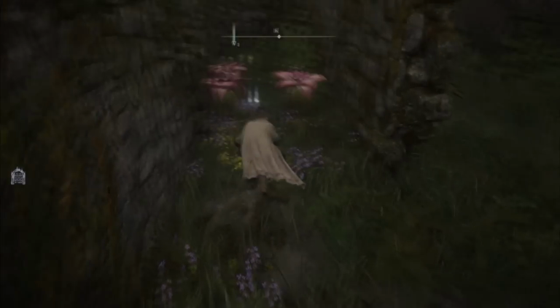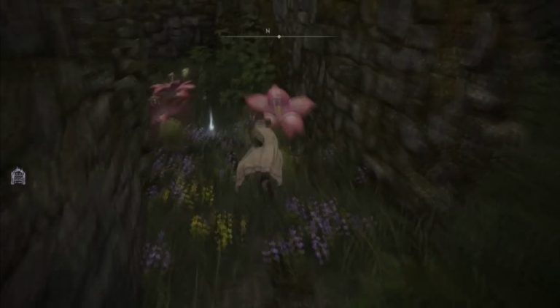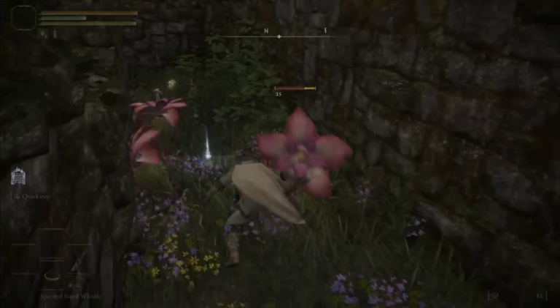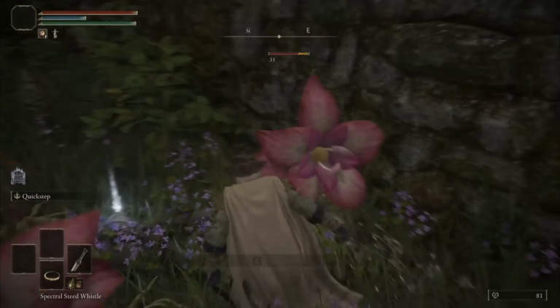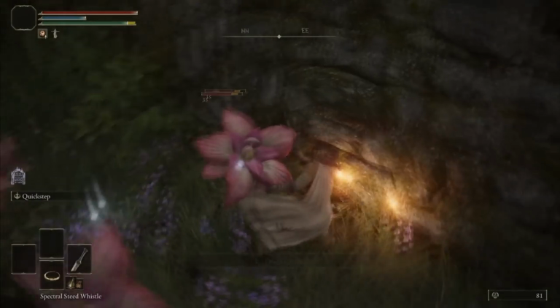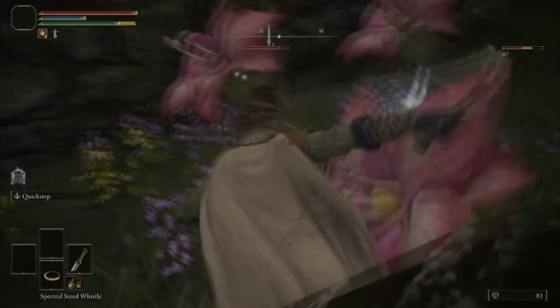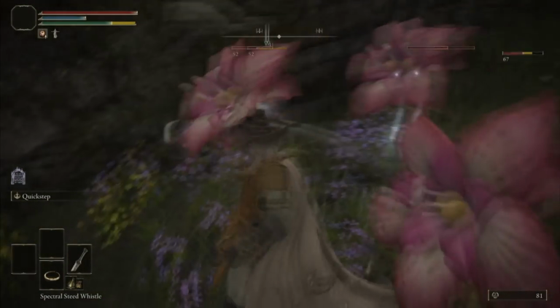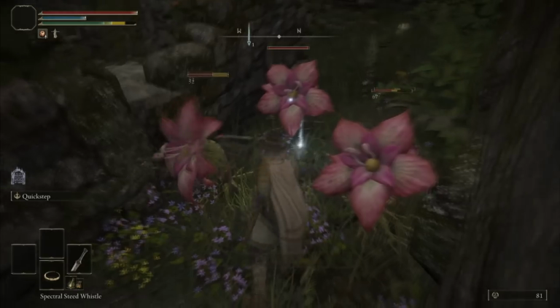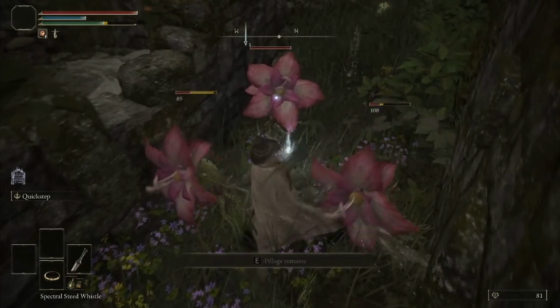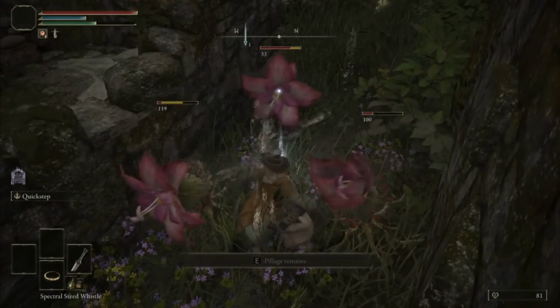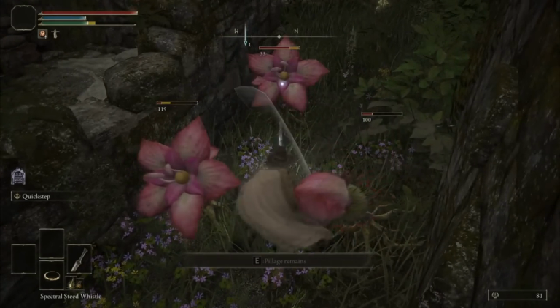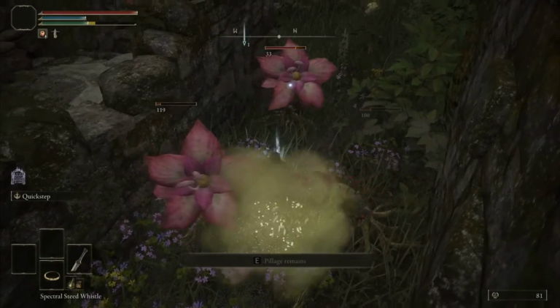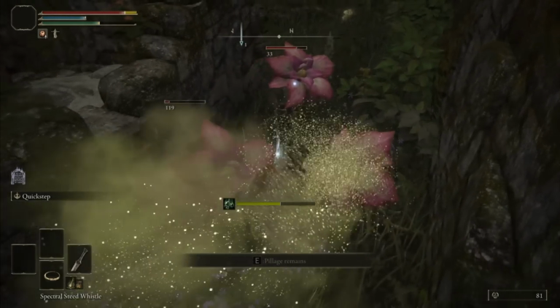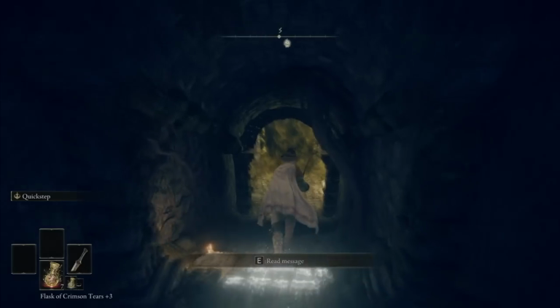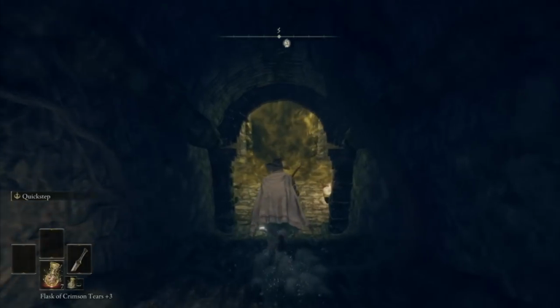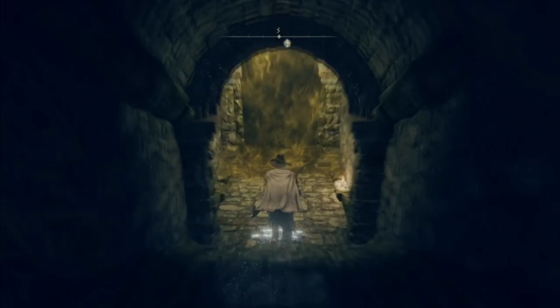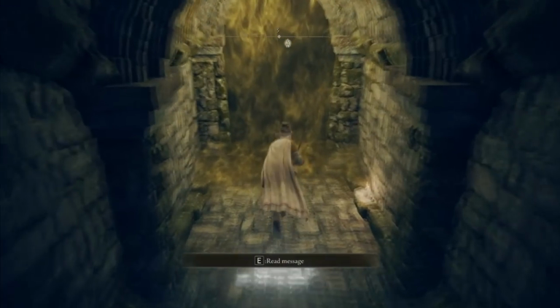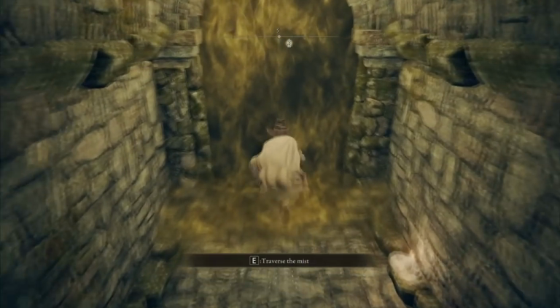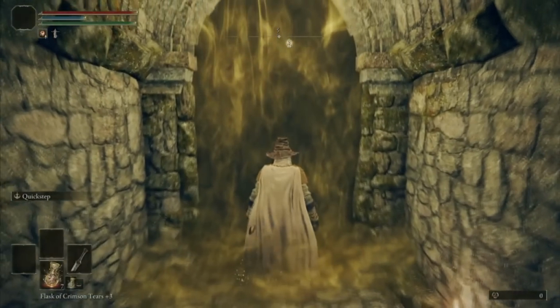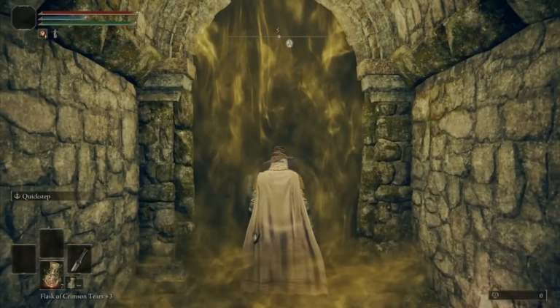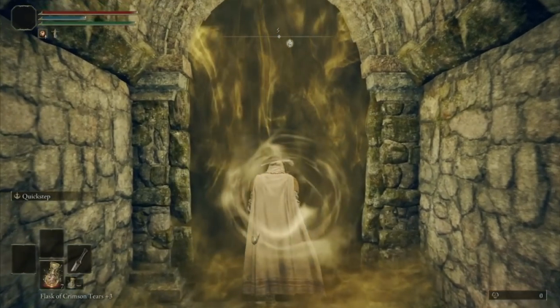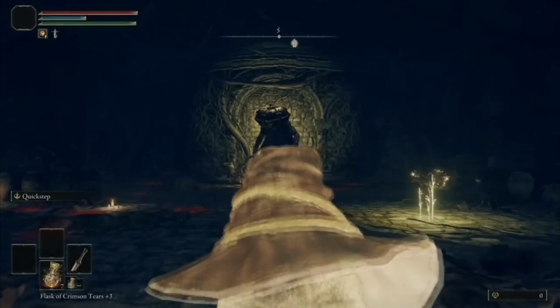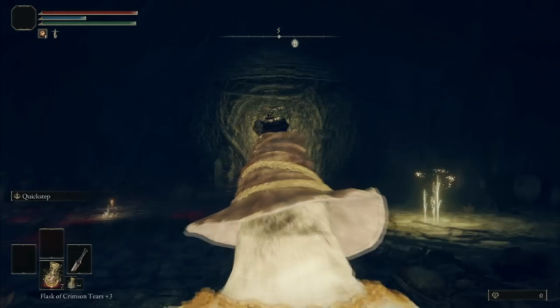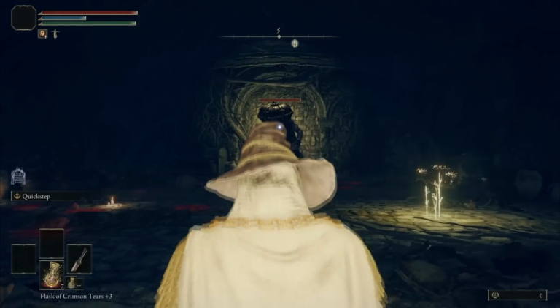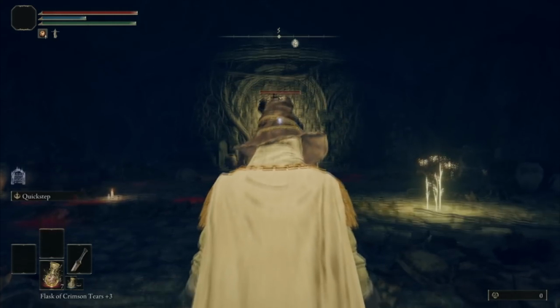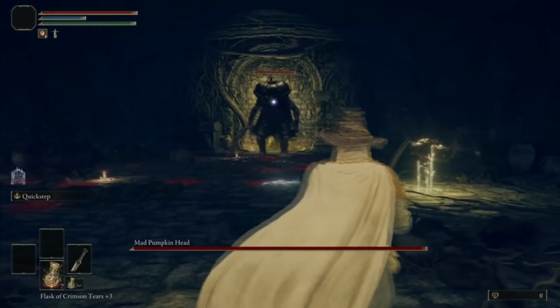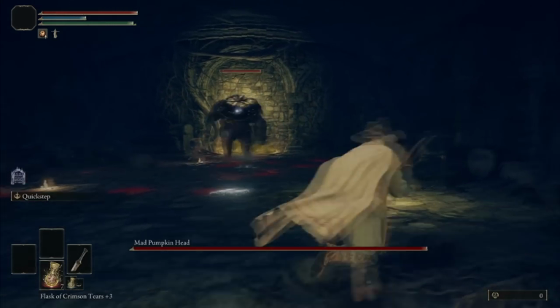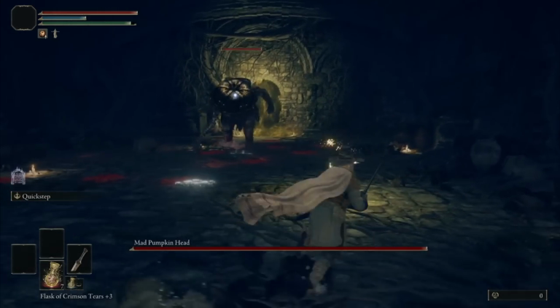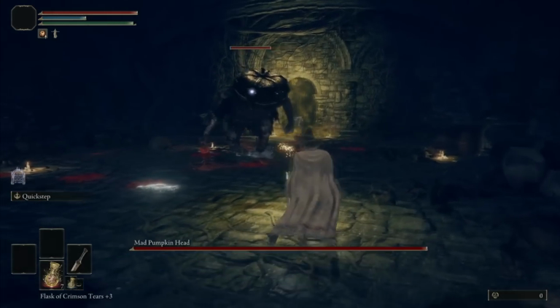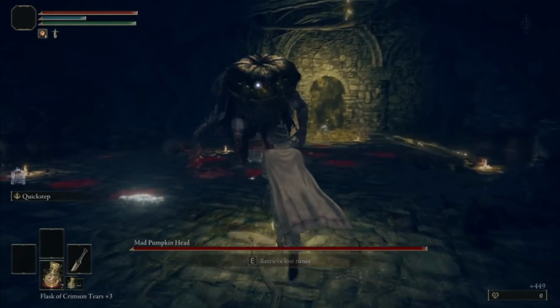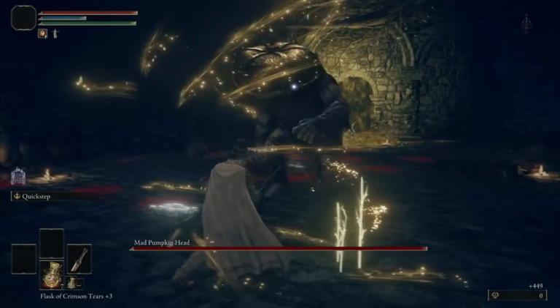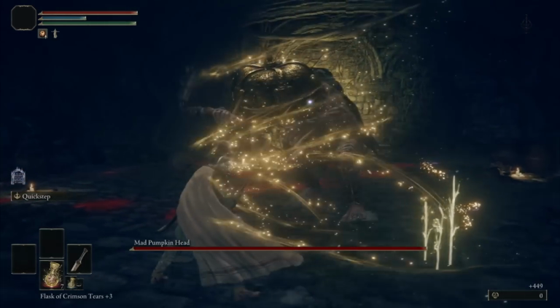With that, I start my farming simulator, getting as many Miranda's Powders as I can. The closest one is located in the Waypoint Ruins, and because I was too lazy to fast travel to another location, I had to beat the Mad Pumpkin Head first.